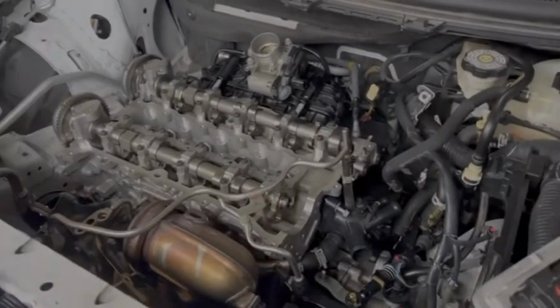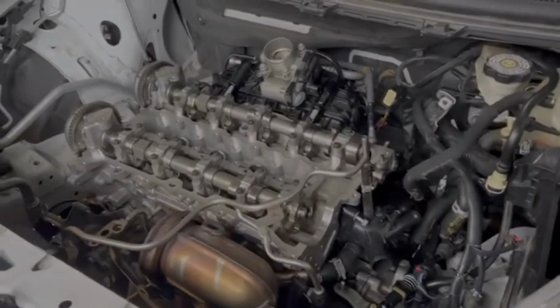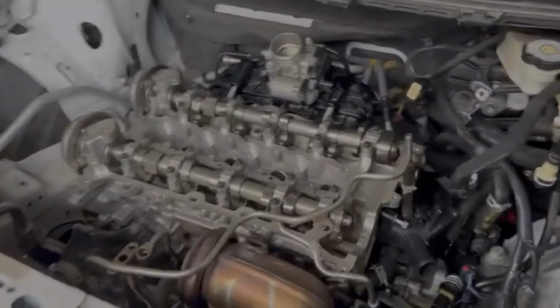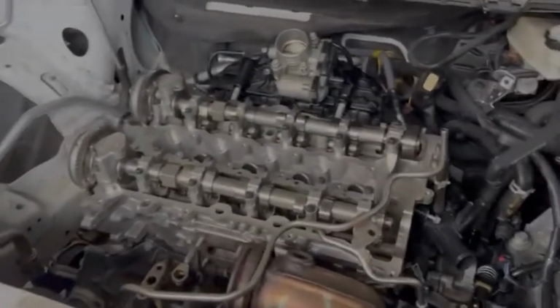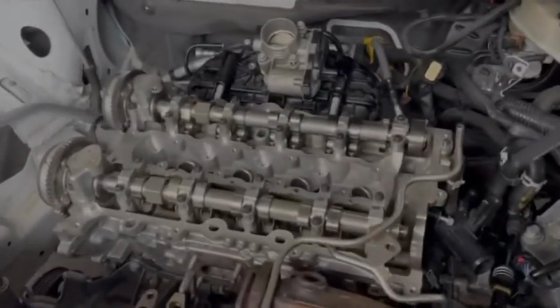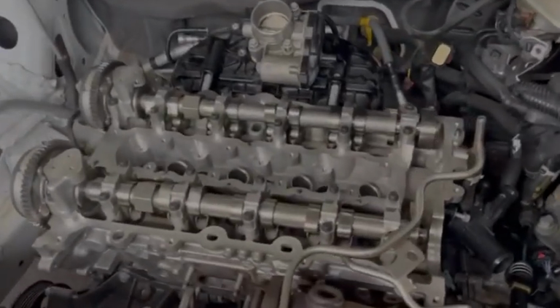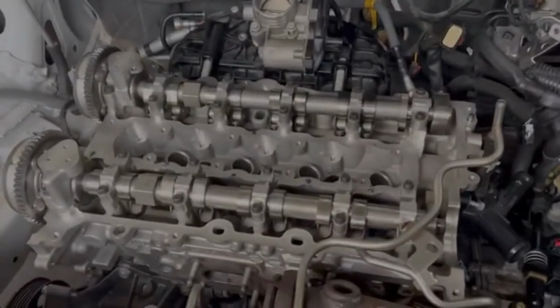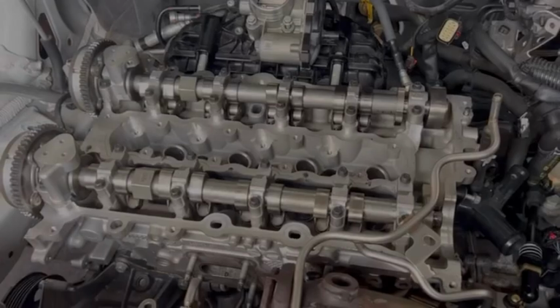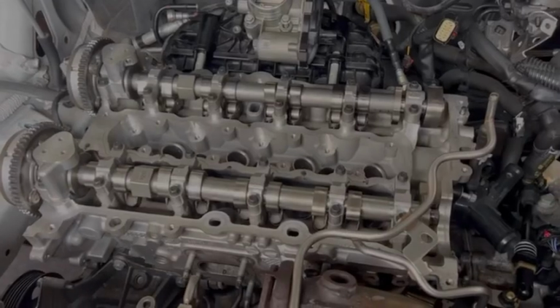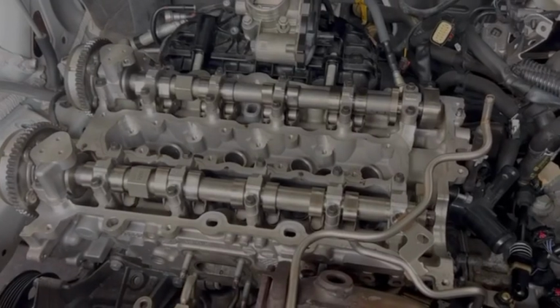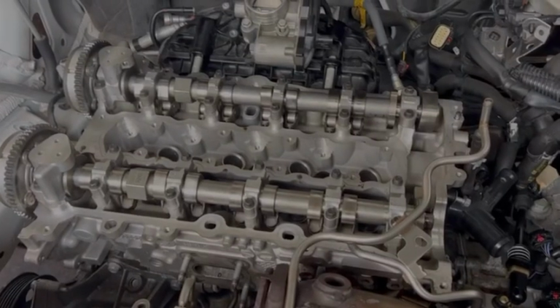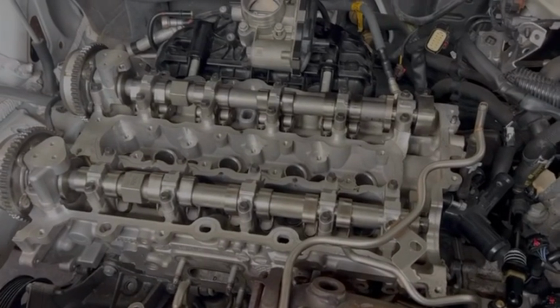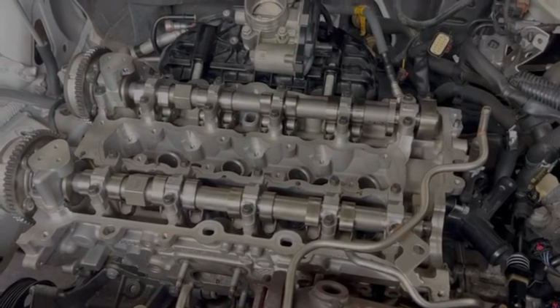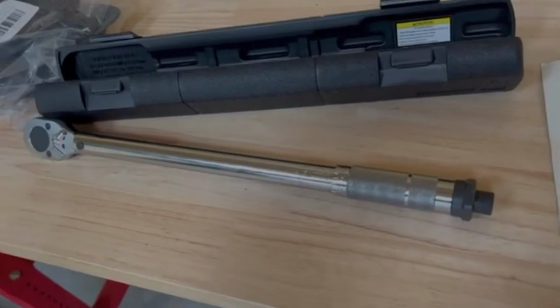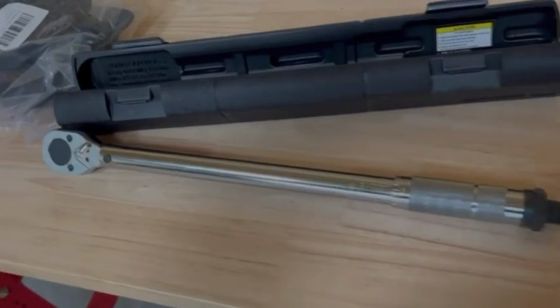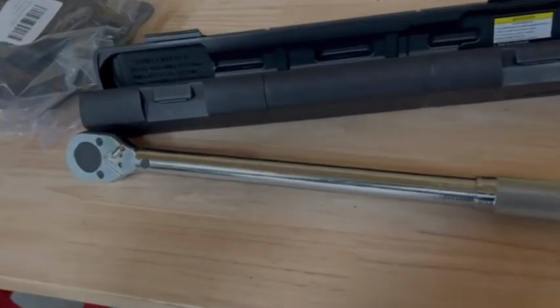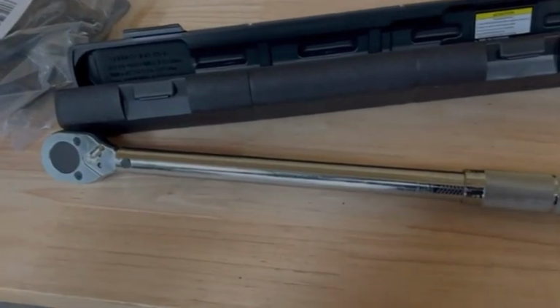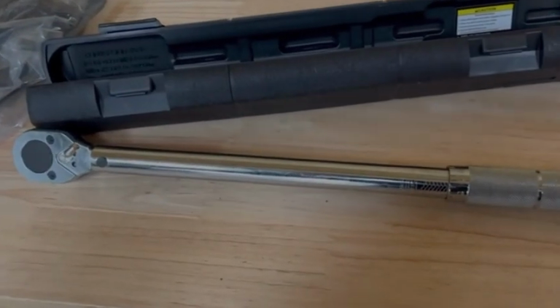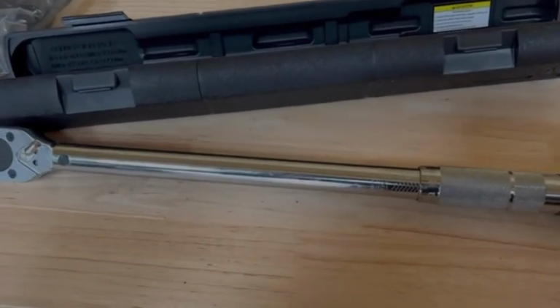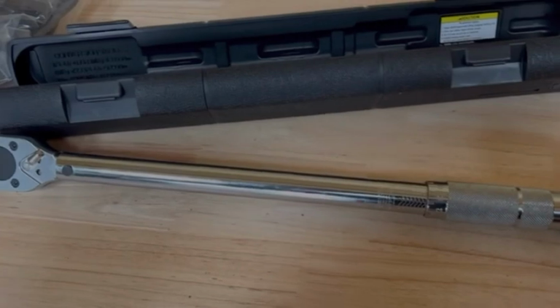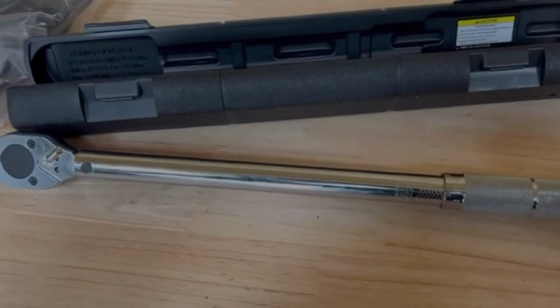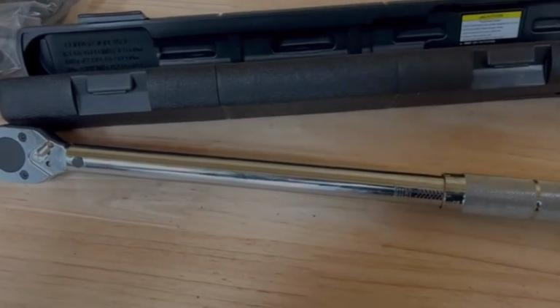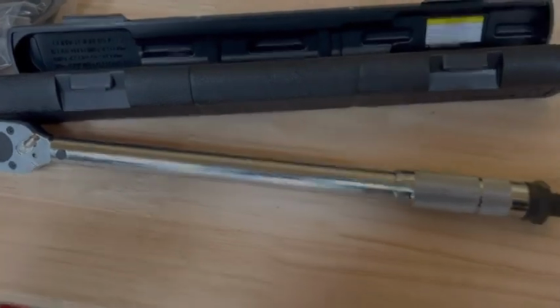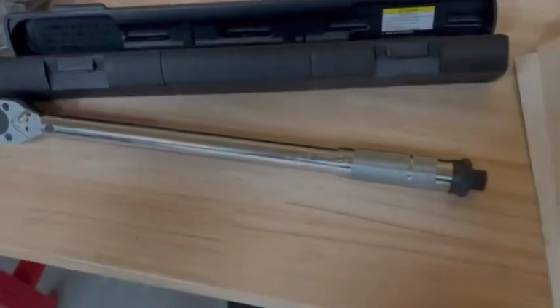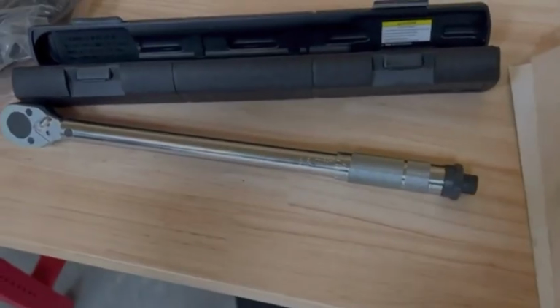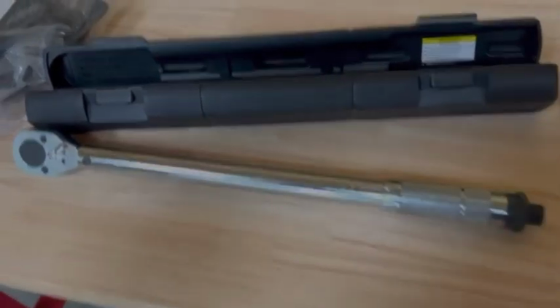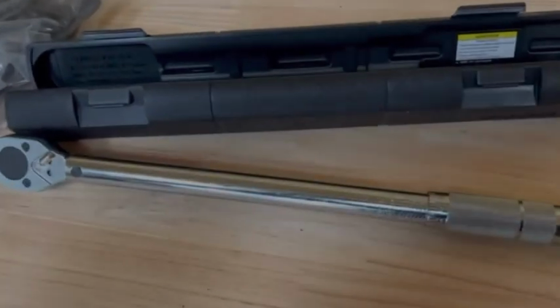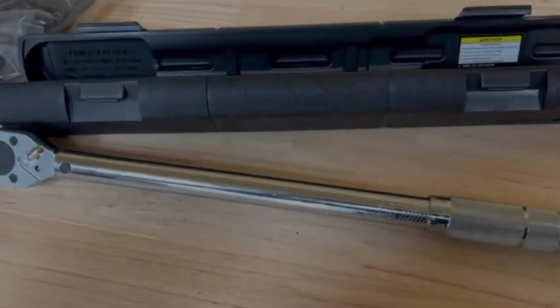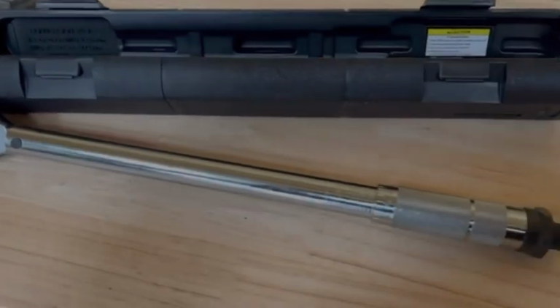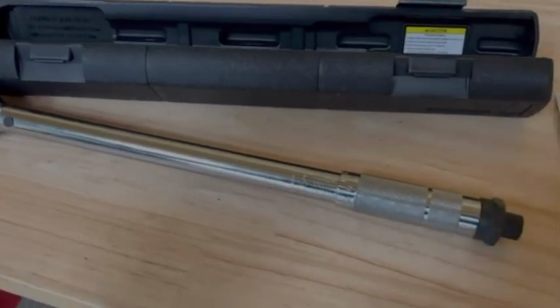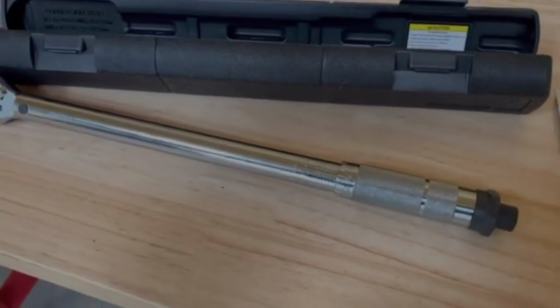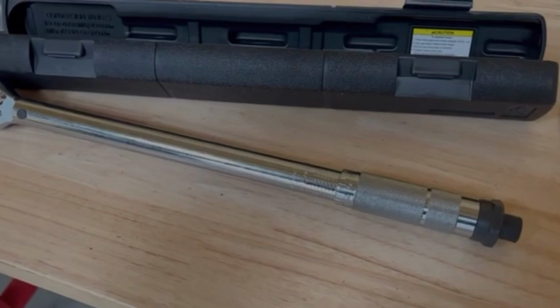I just want to show you what my torque wrench looks like — this is the one we're using to tighten the cylinder head bolts. Every time you put in a new head, you should use new bolts as well. Let me walk you through how we did it.